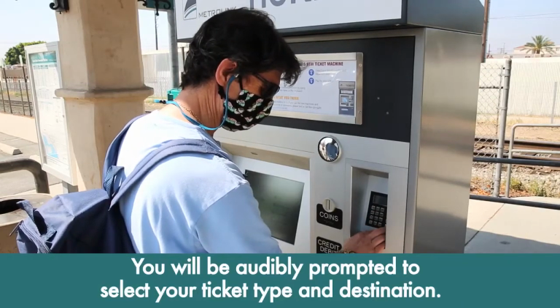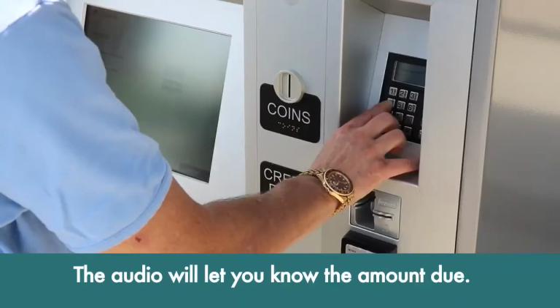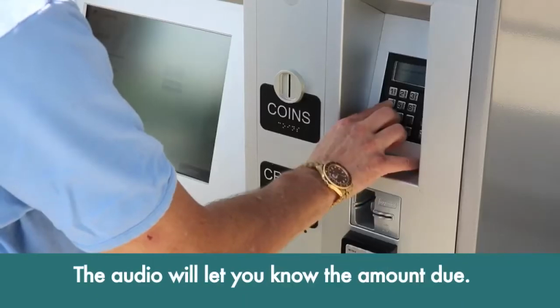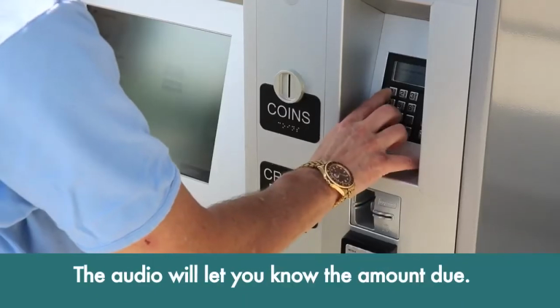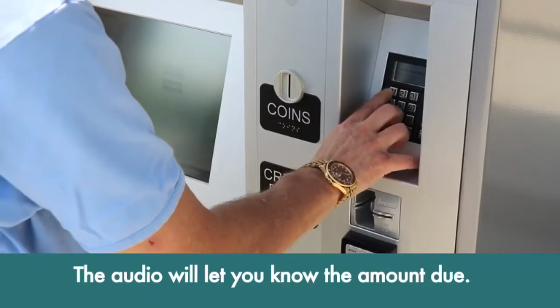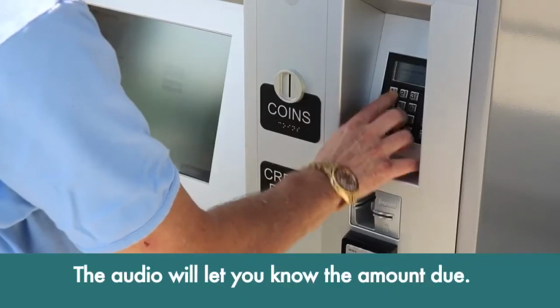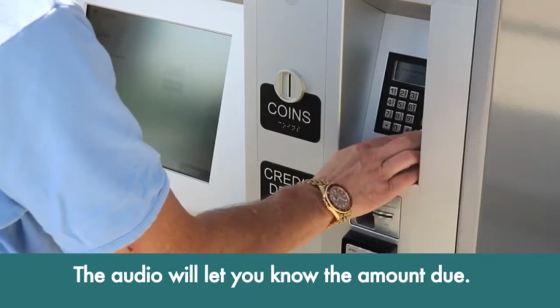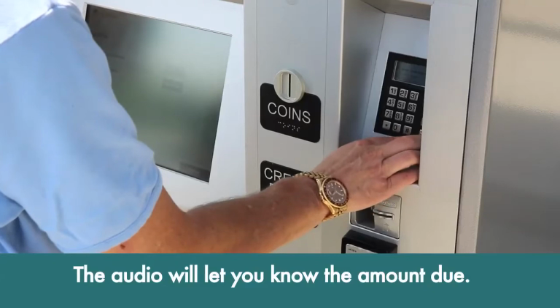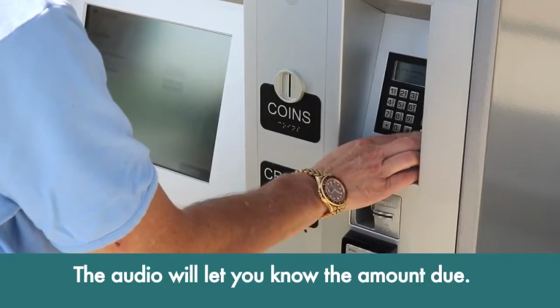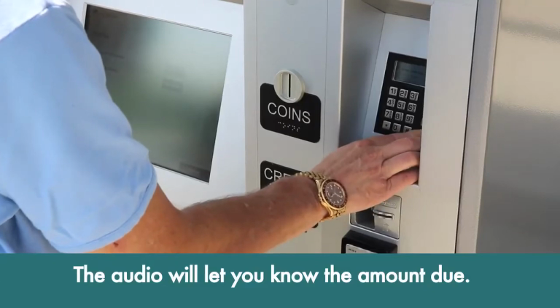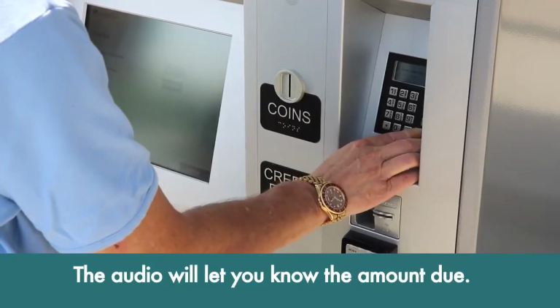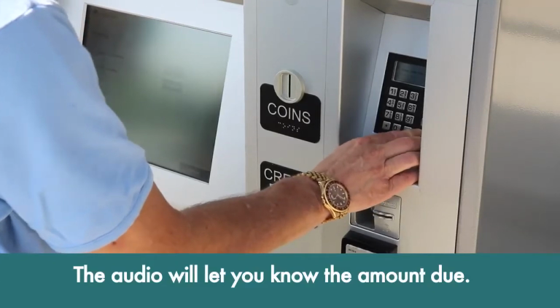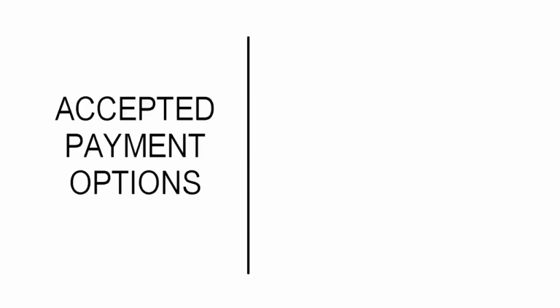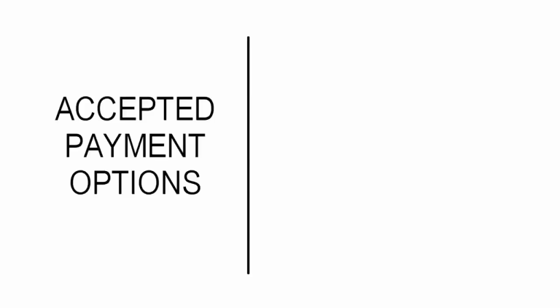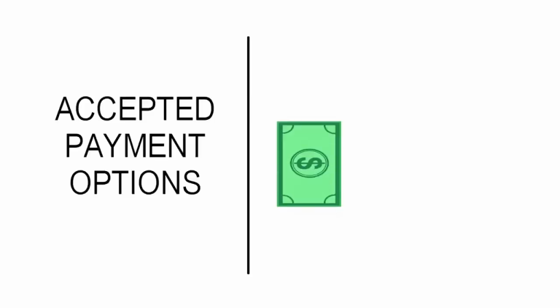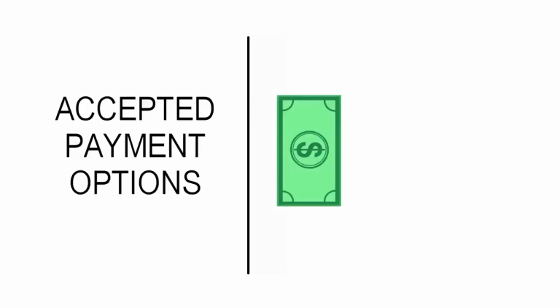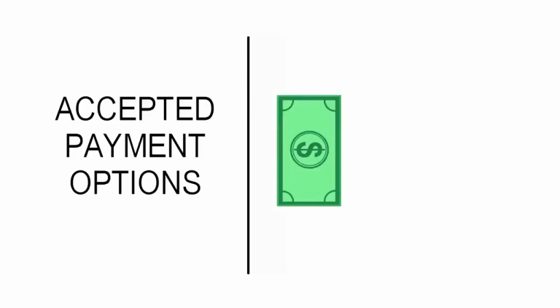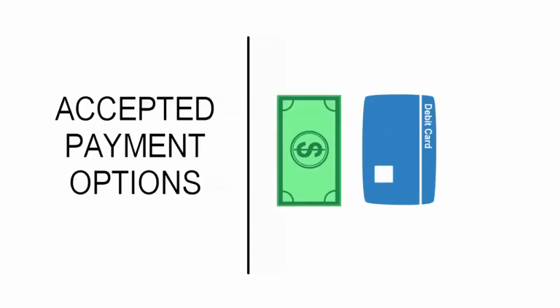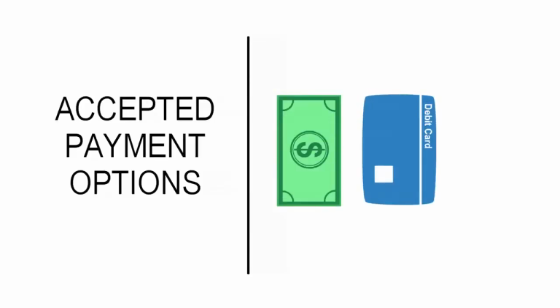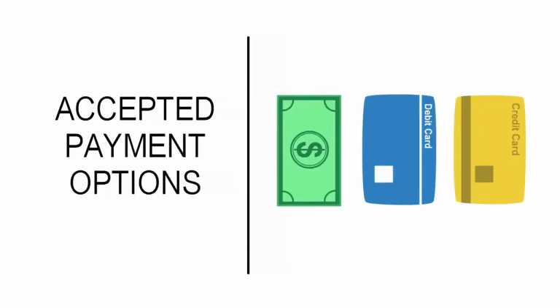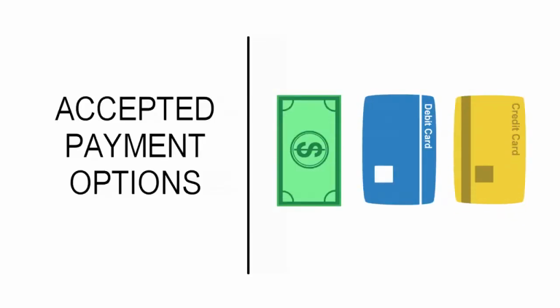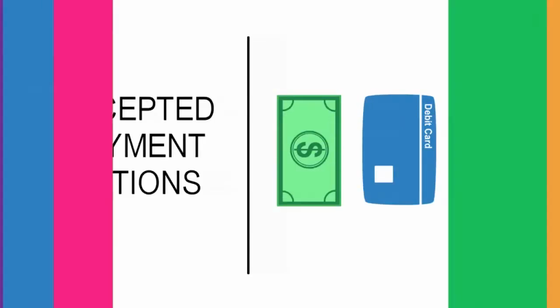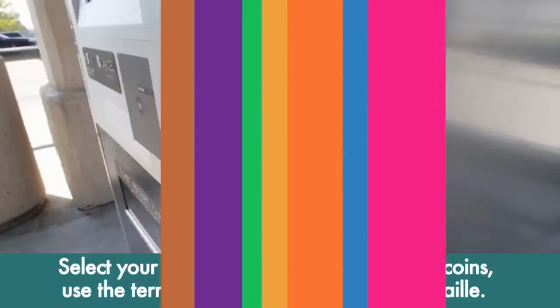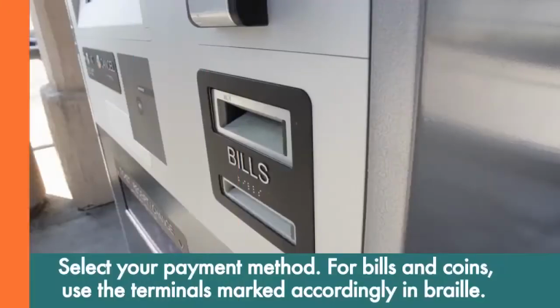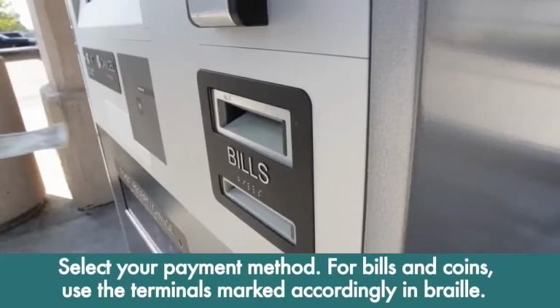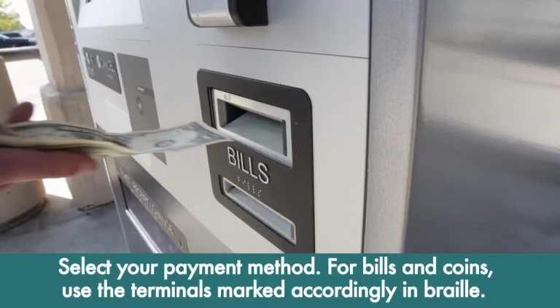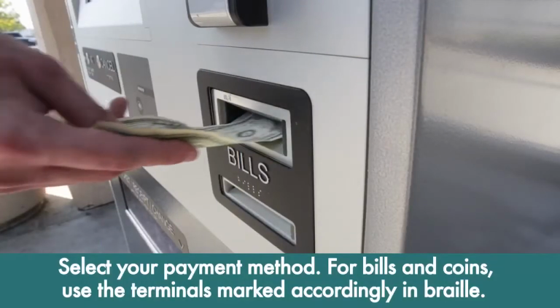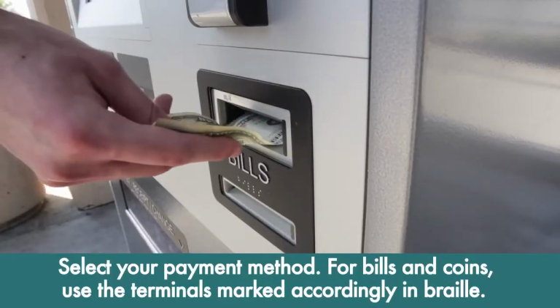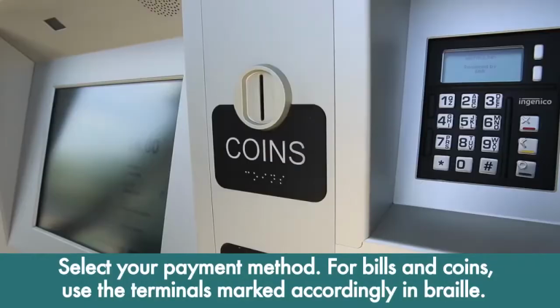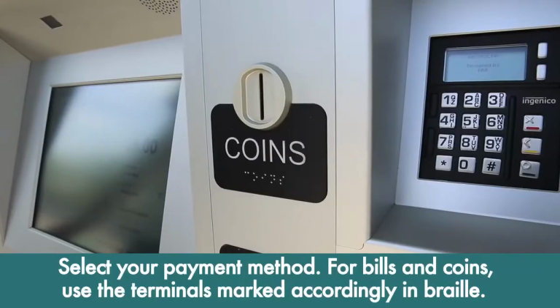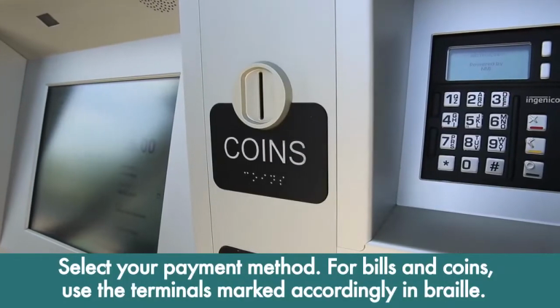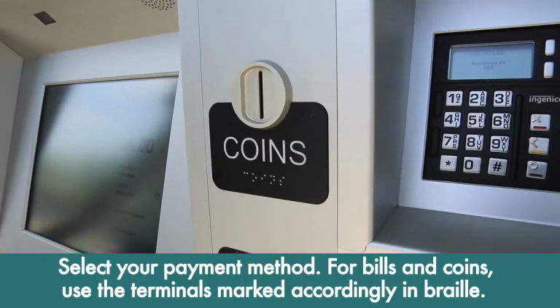For payment, the audio will let you know the amount due. The new machines accept cash, debit and credit cards. For bills and coins, use the terminals marked accordingly in Braille.